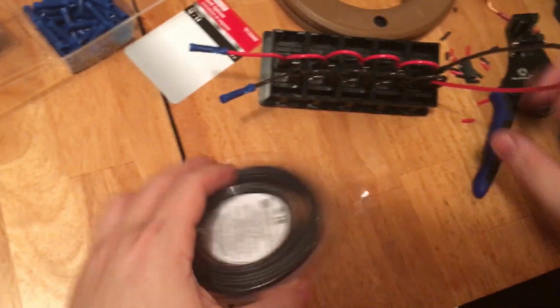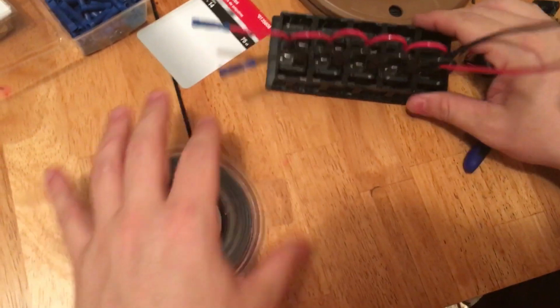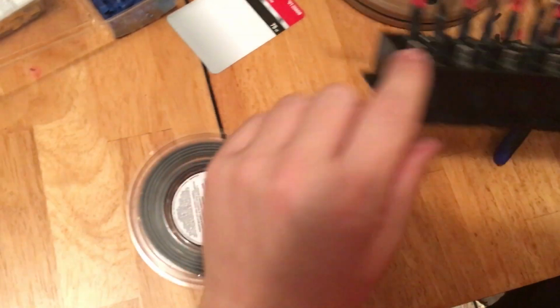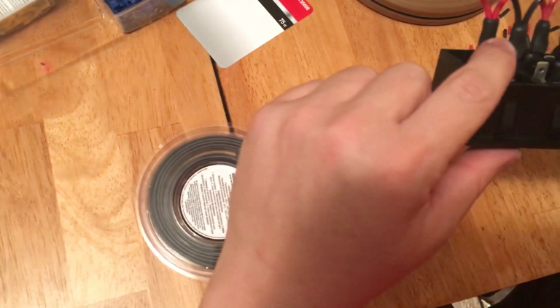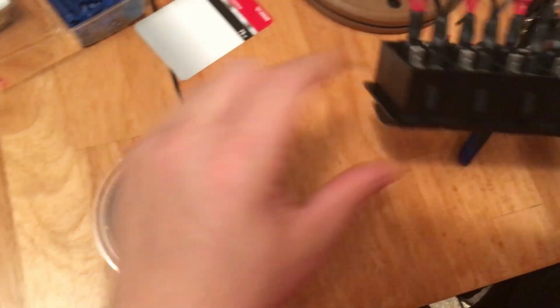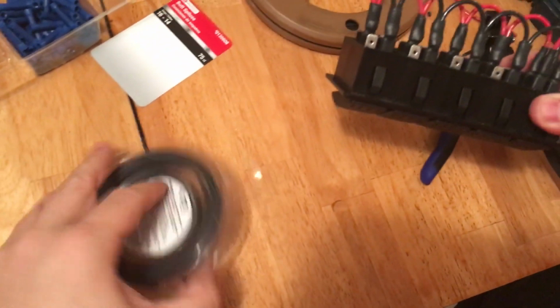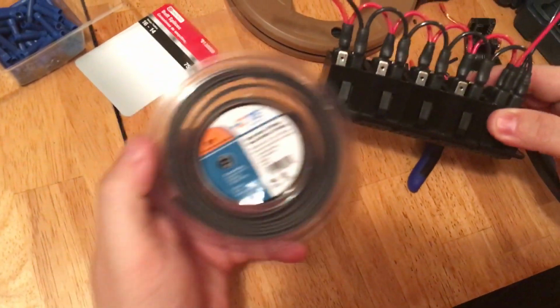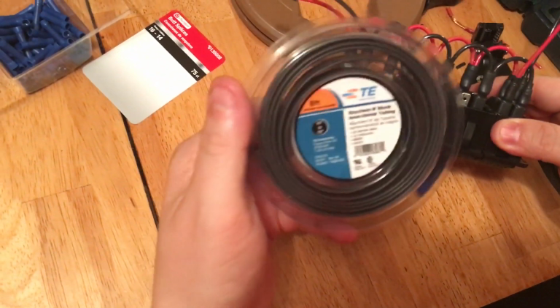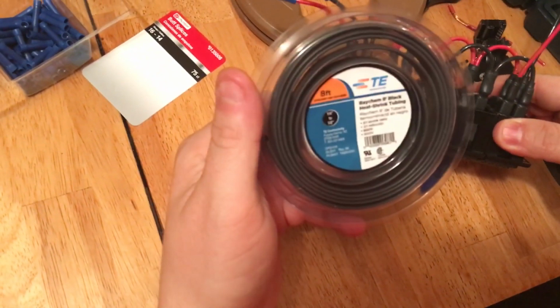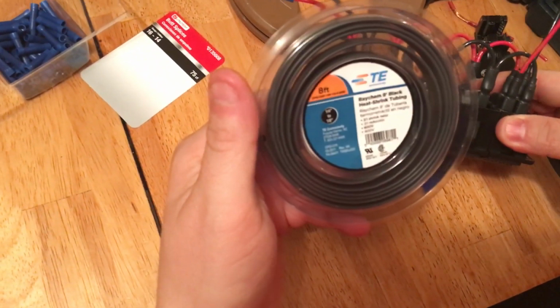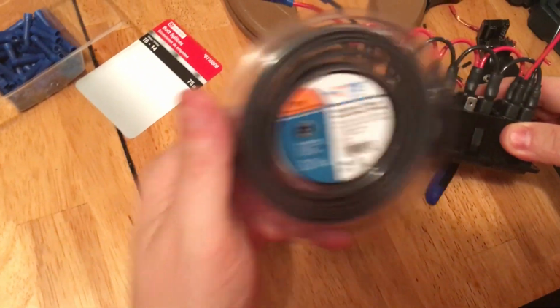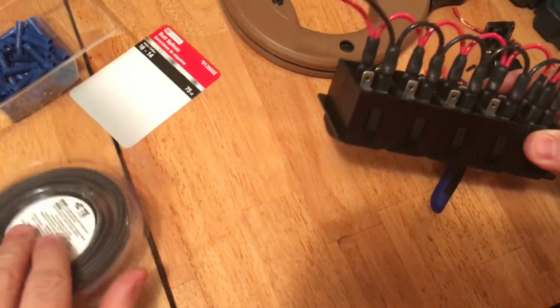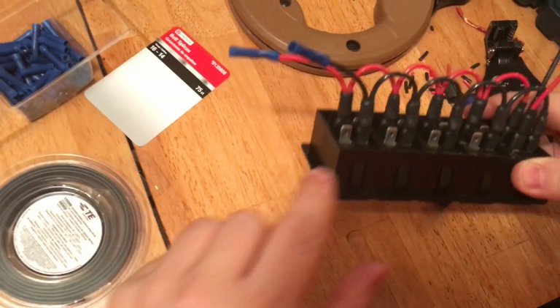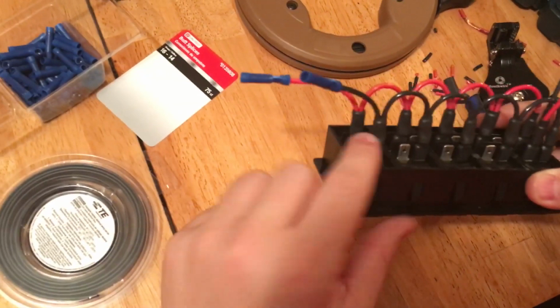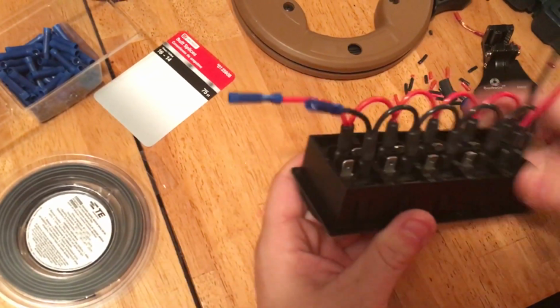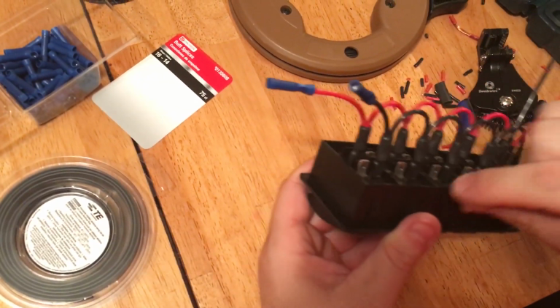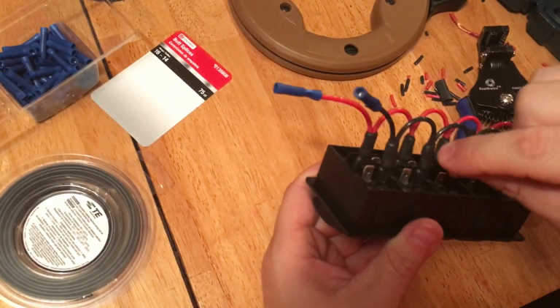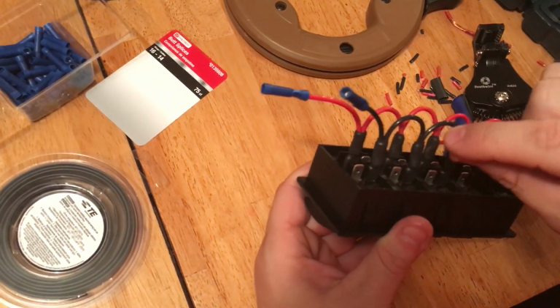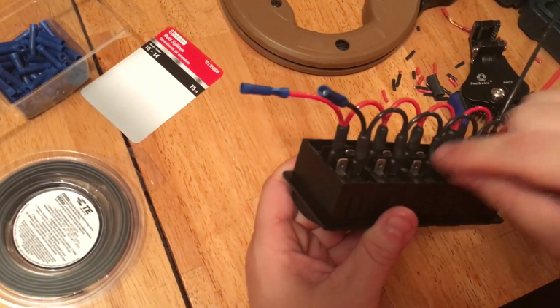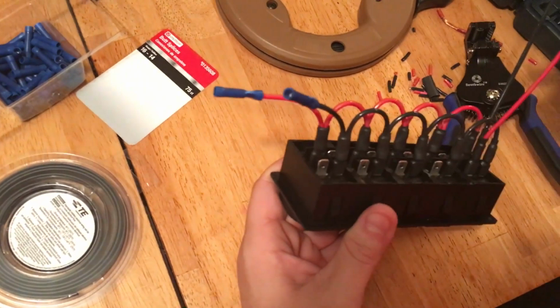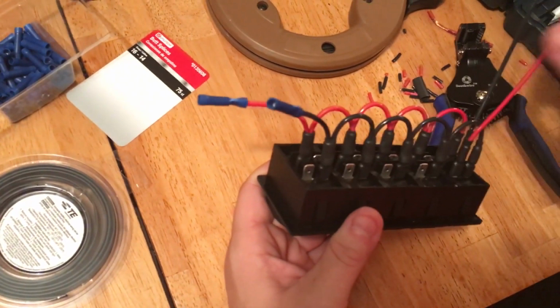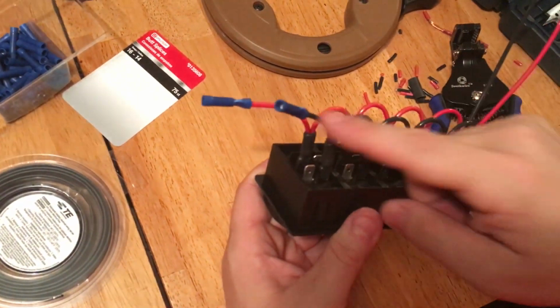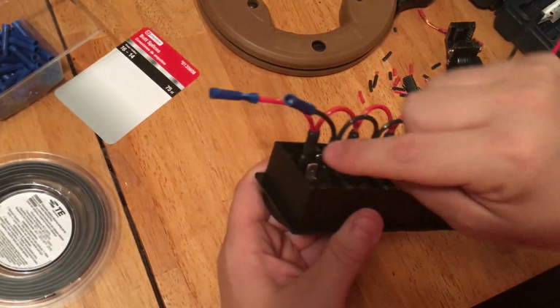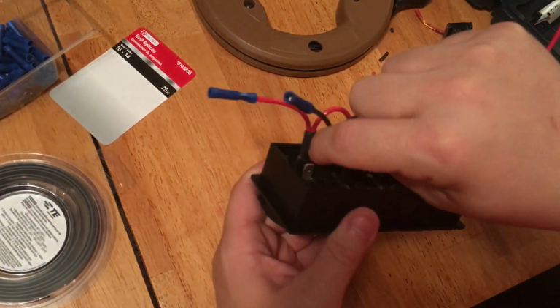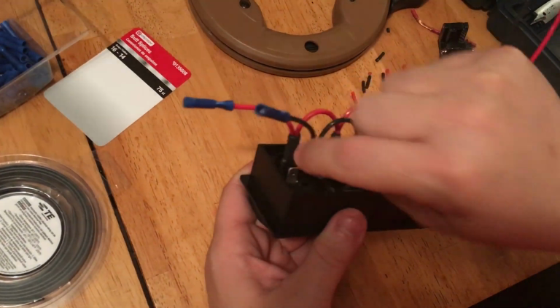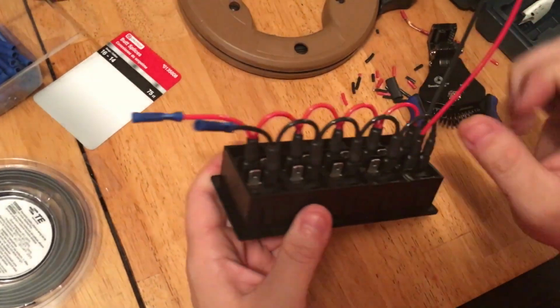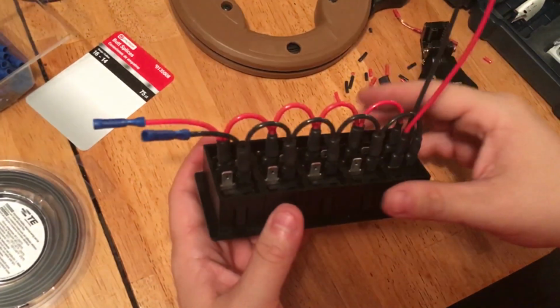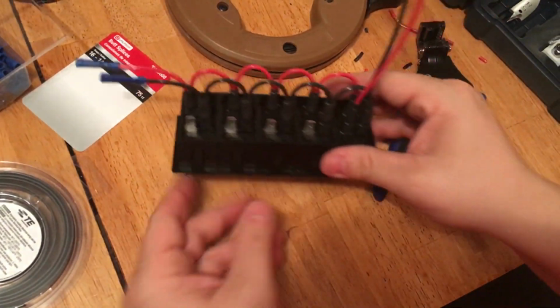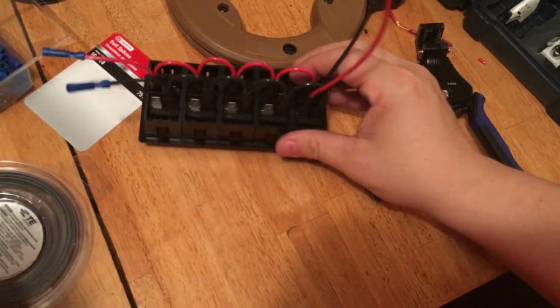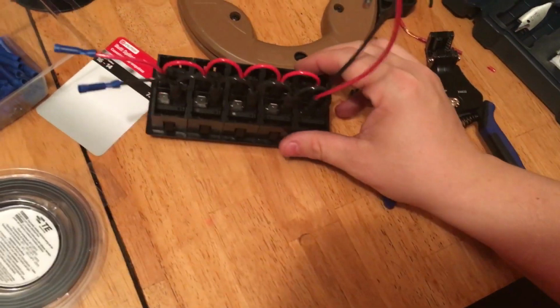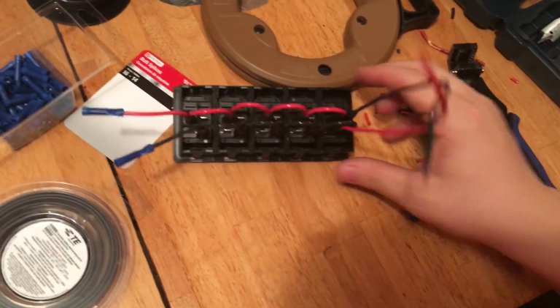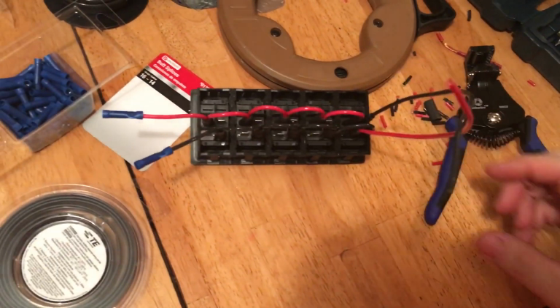The other thing that made my life really easy is heat shrink. You can buy it in a tube like this — I got eight feet of it — and you just cut it to size. That way when you're plugging and unplugging, if you've still got power coming in, you're not going to electrocute yourself.